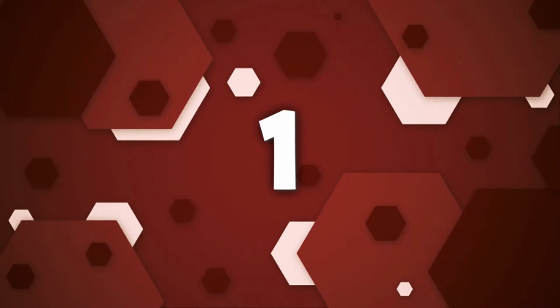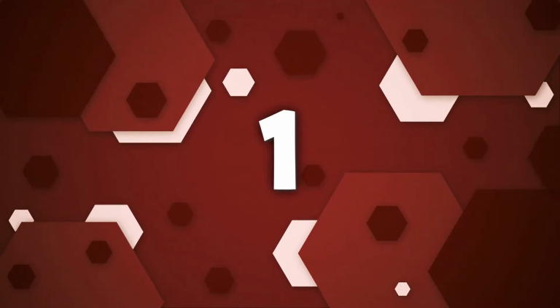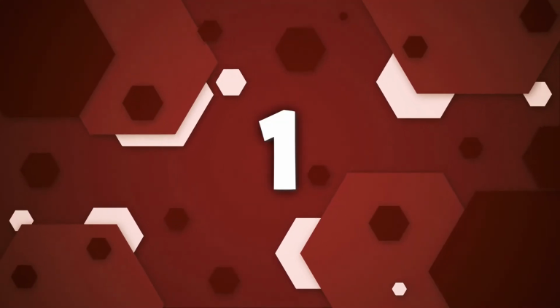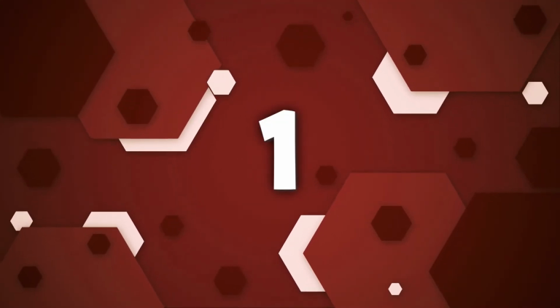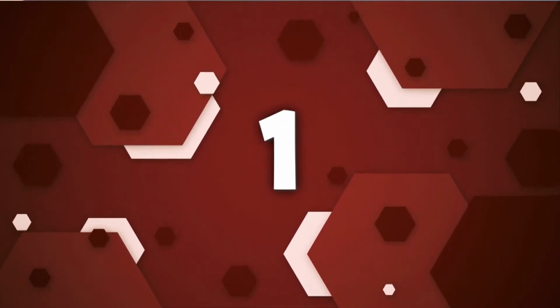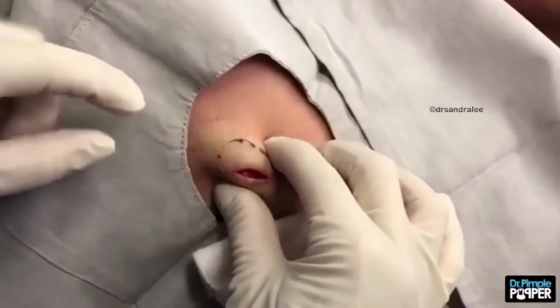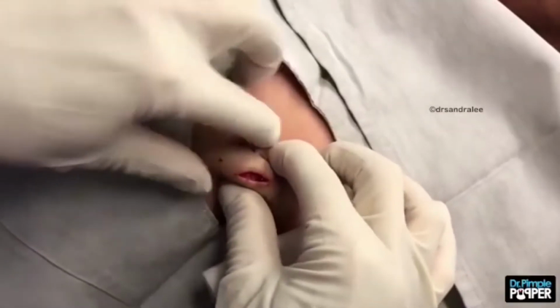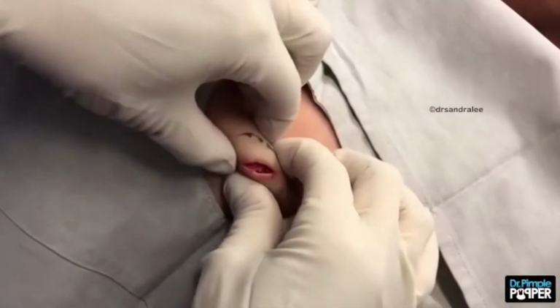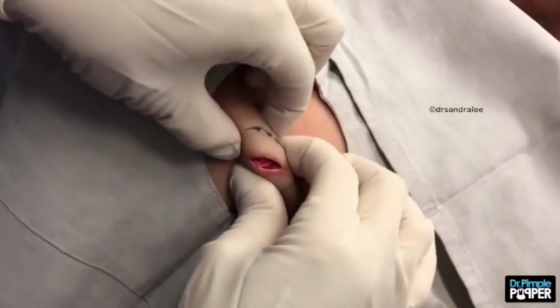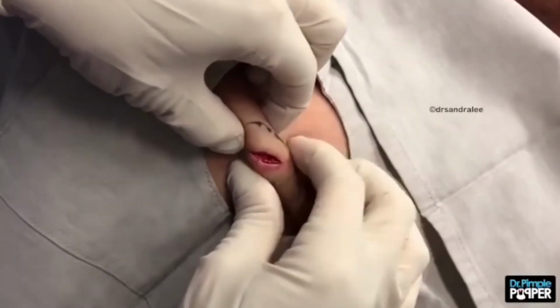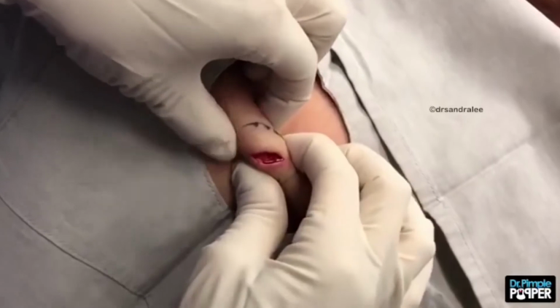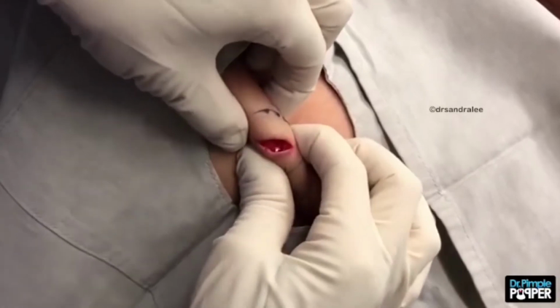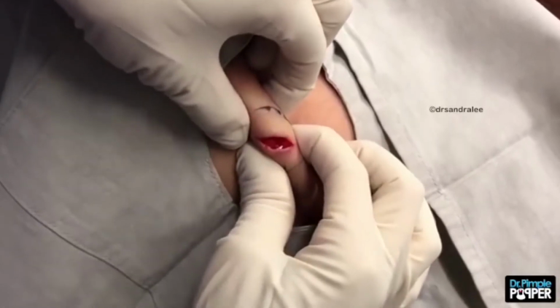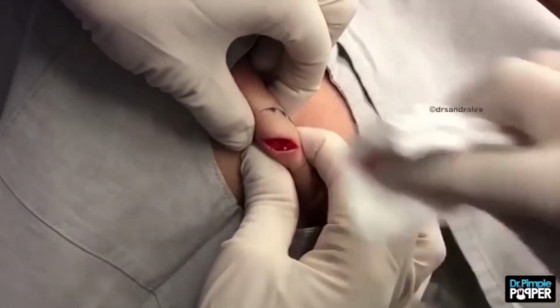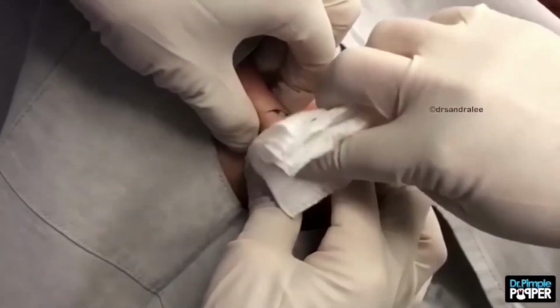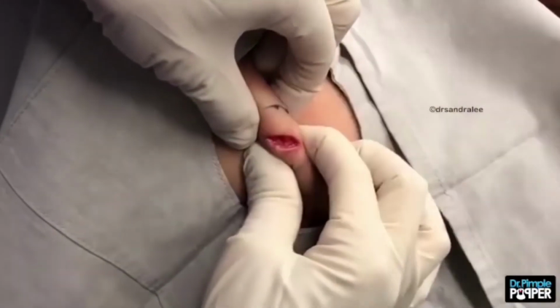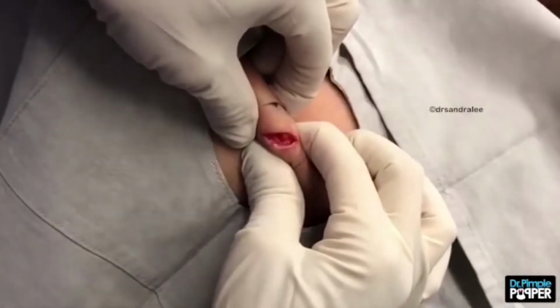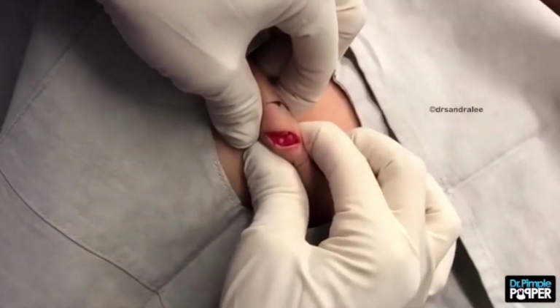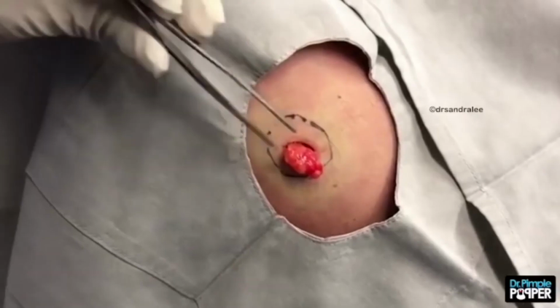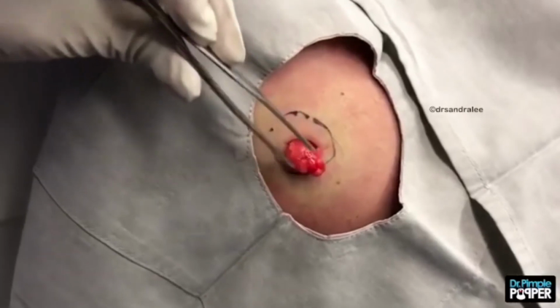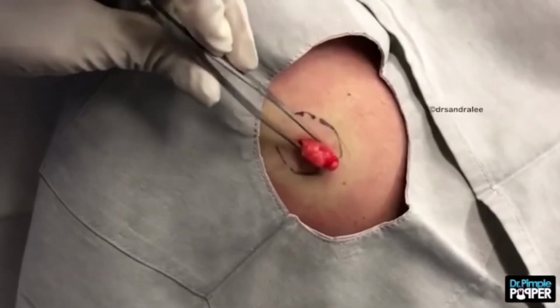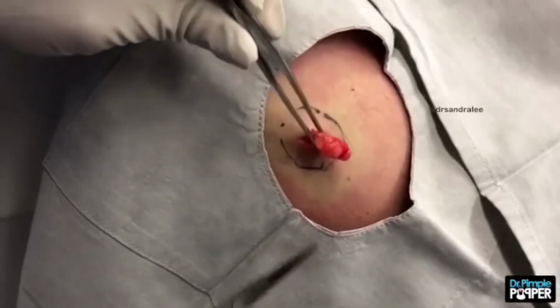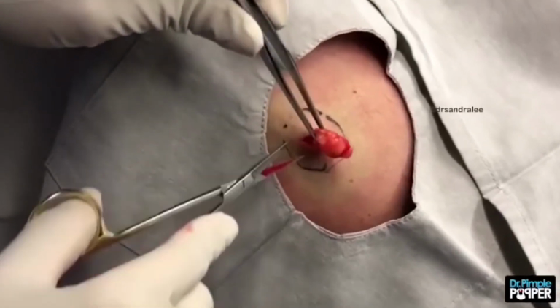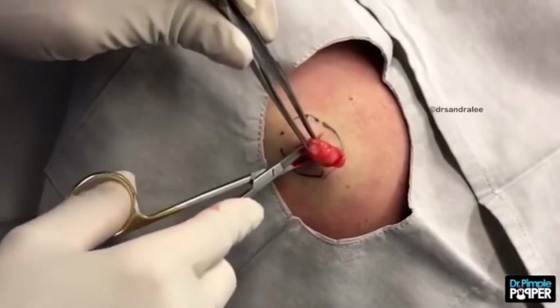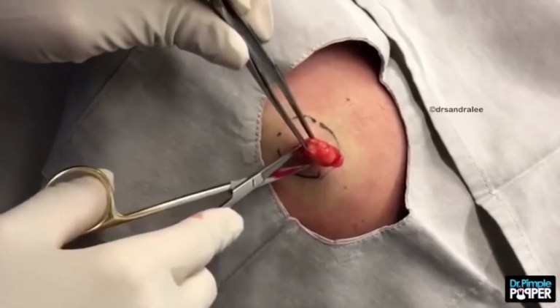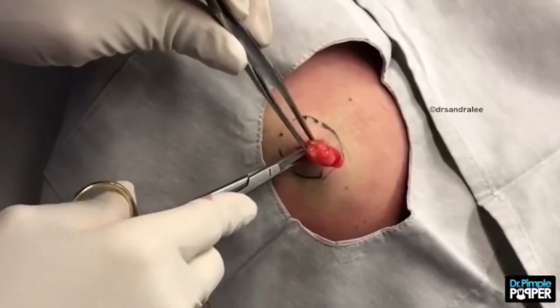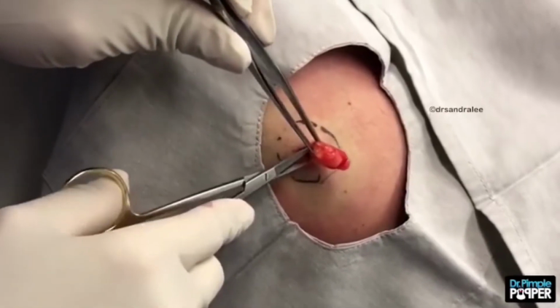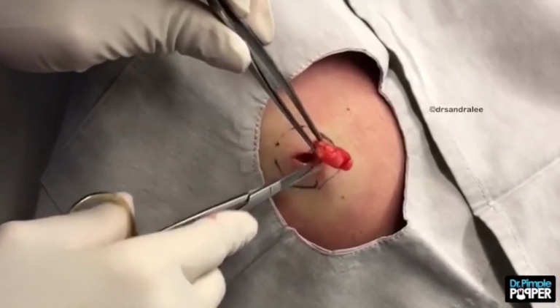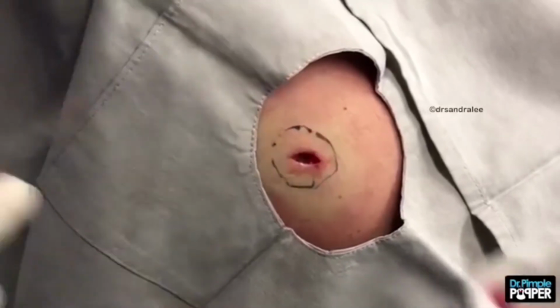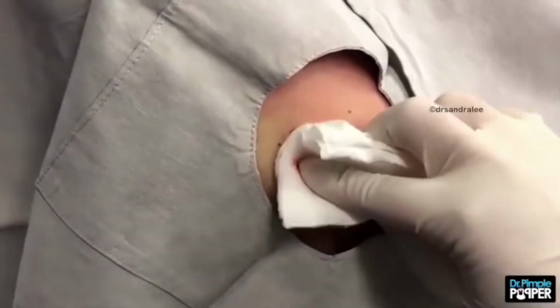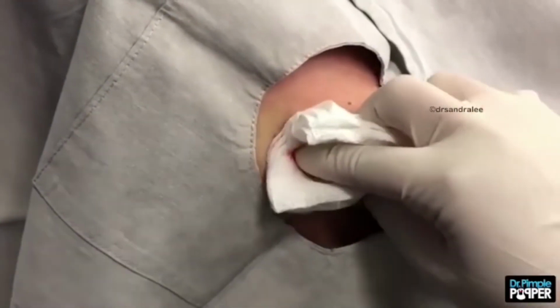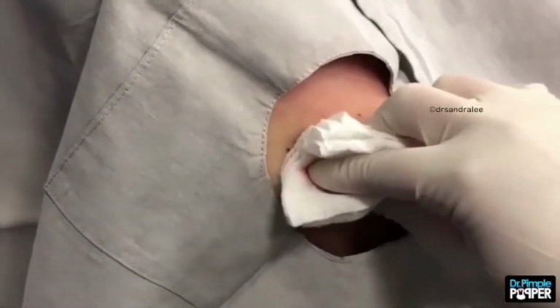Number 1. A pair of lipomas. "I'm just gonna squeeze you here, okay? Nothing should hurt. Are you wincing because I'm hurting you?" In her newest Instagram video, Dr. Pimple Popper removes a pair of lipoma nuggets from a patient's body.